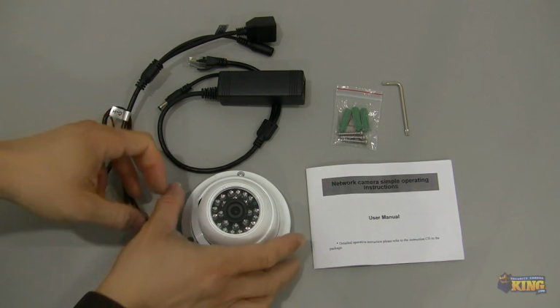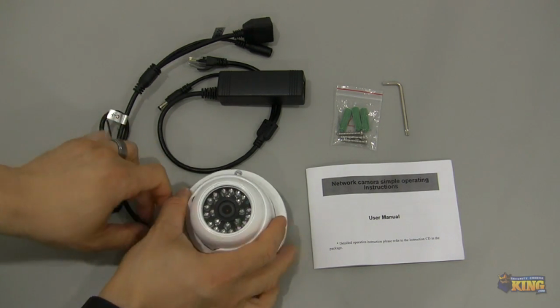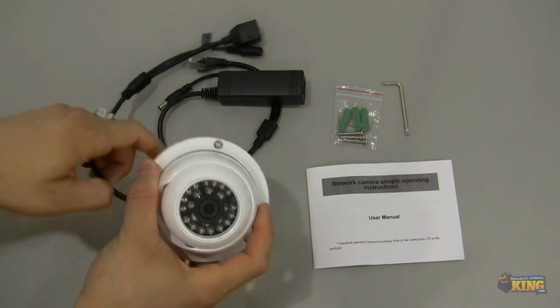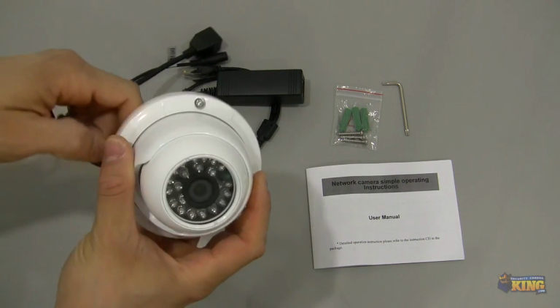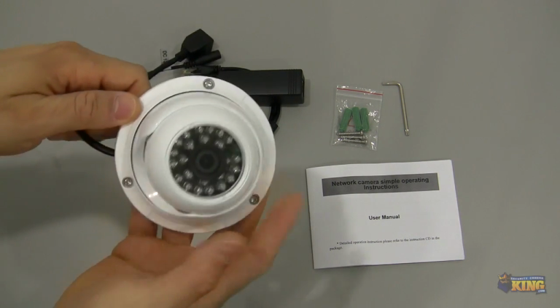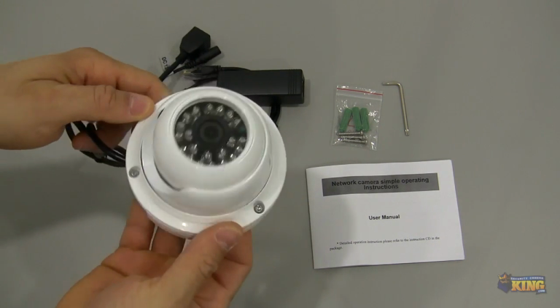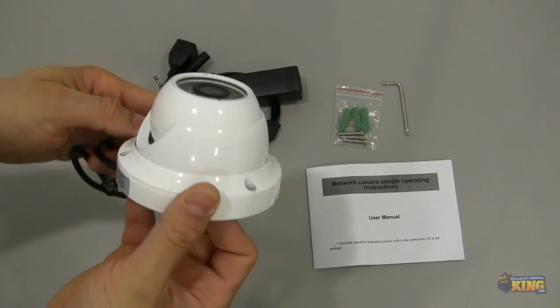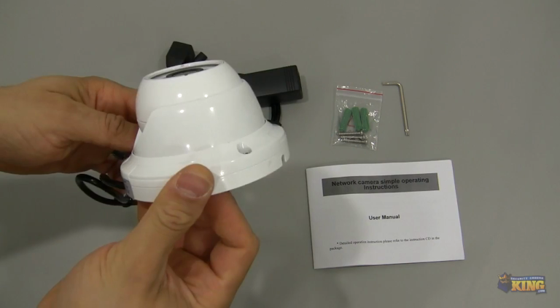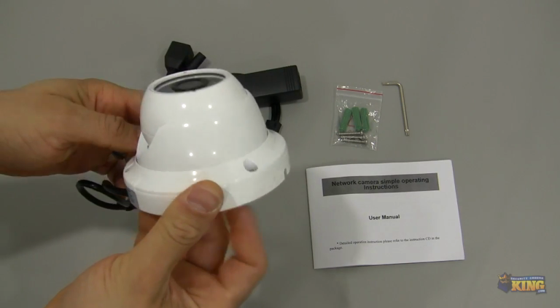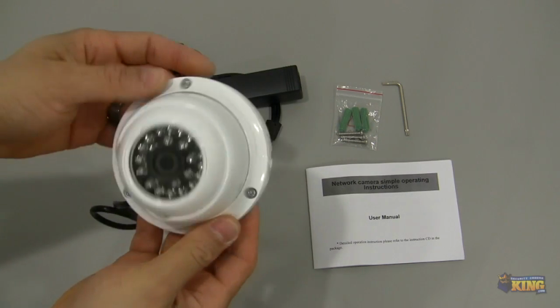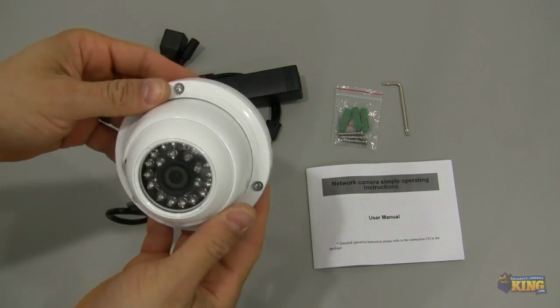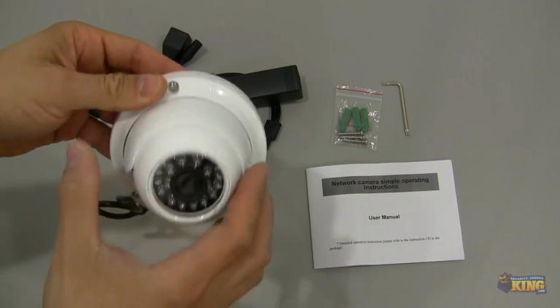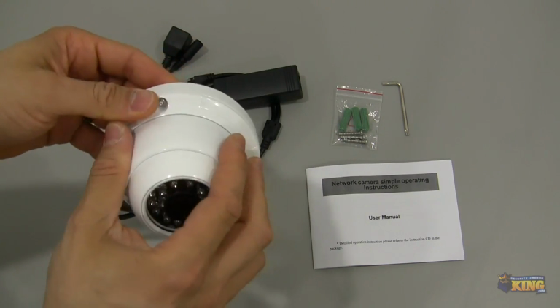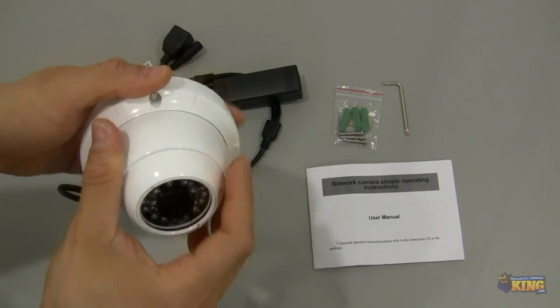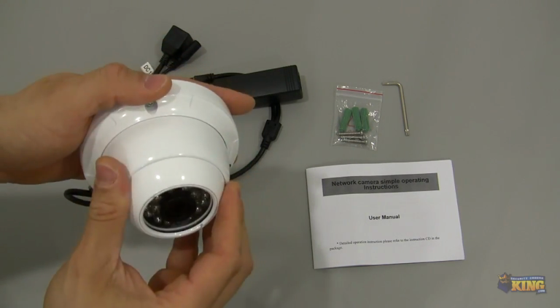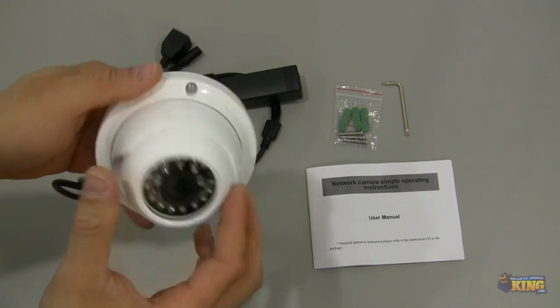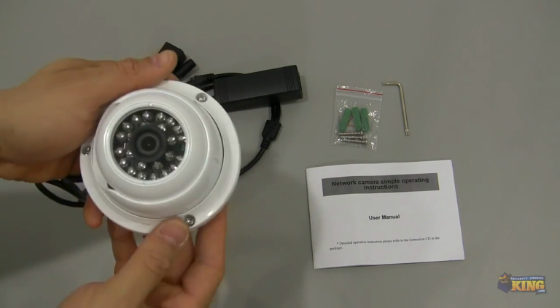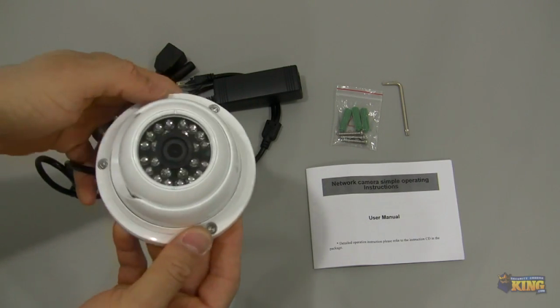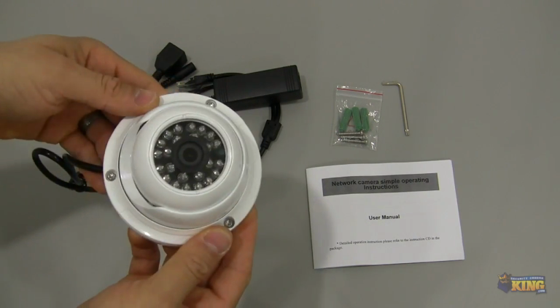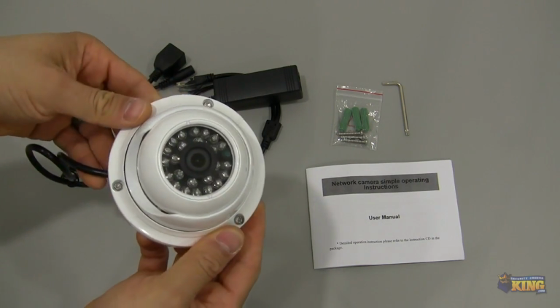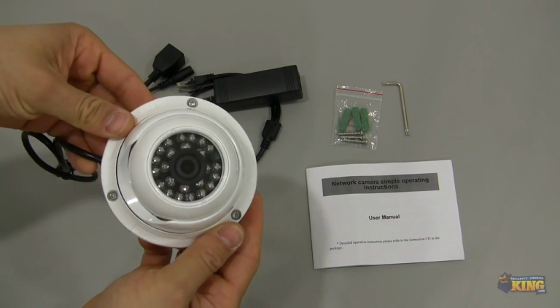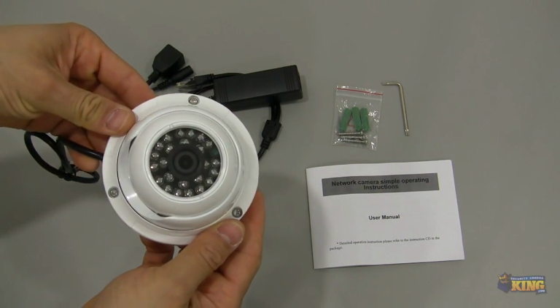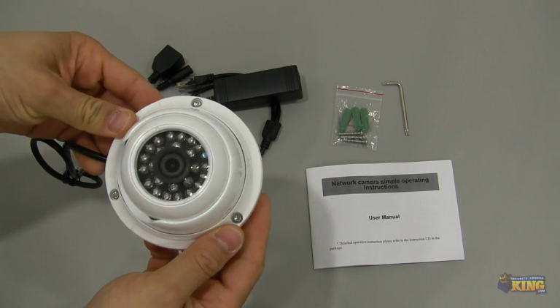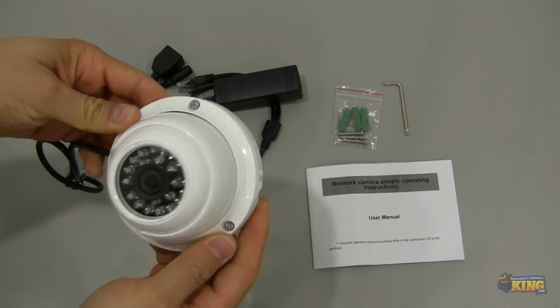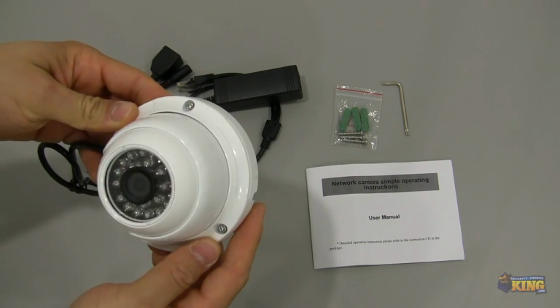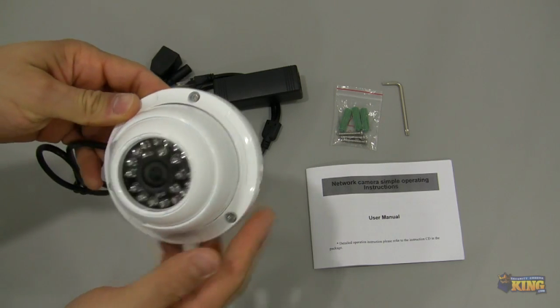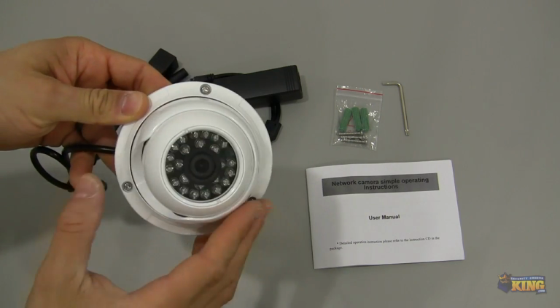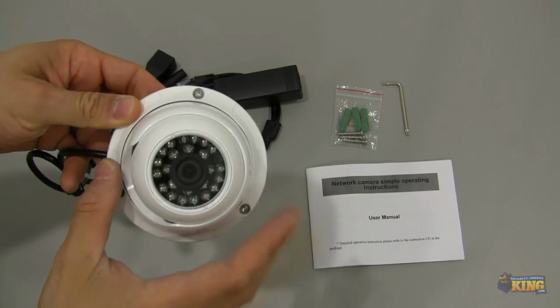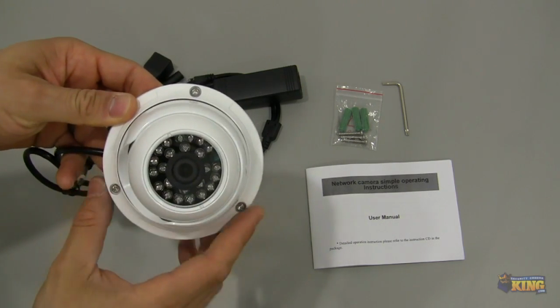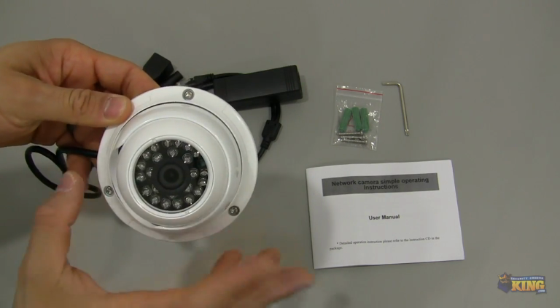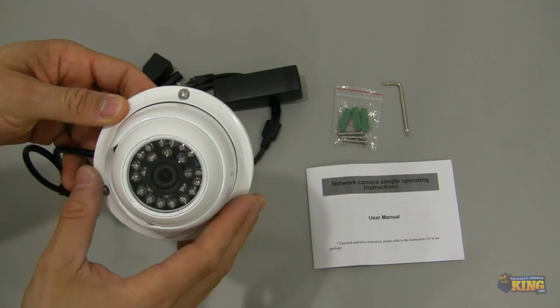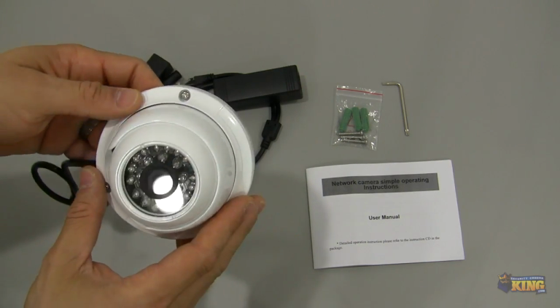As you can see this camera is very small. It's a metal frame so you can mount this indoor or outdoor. Very easy to take apart and to install.